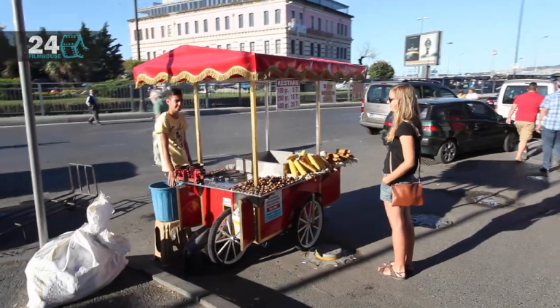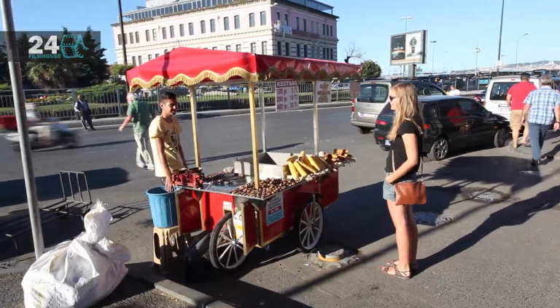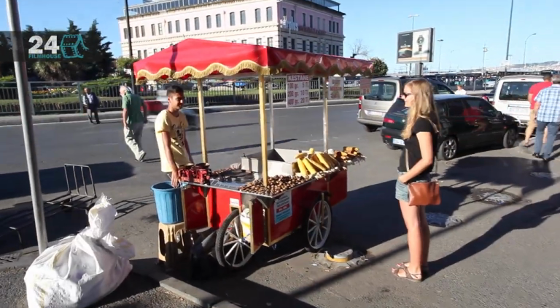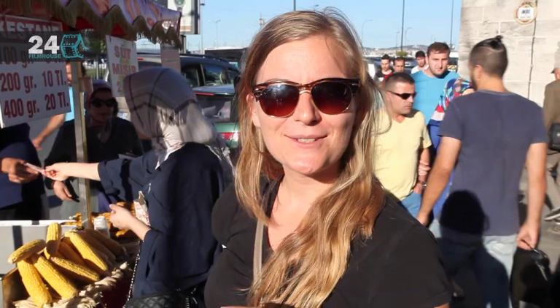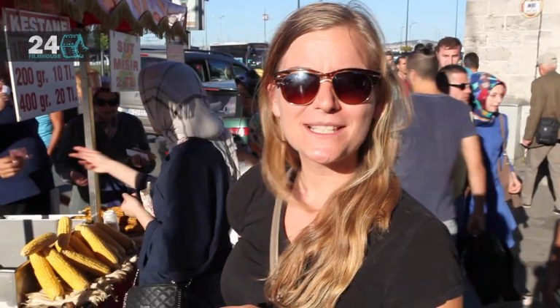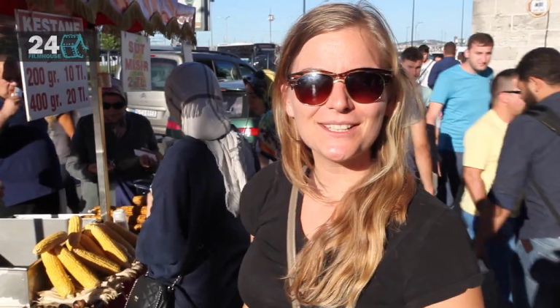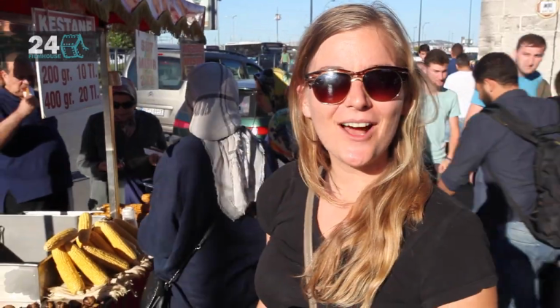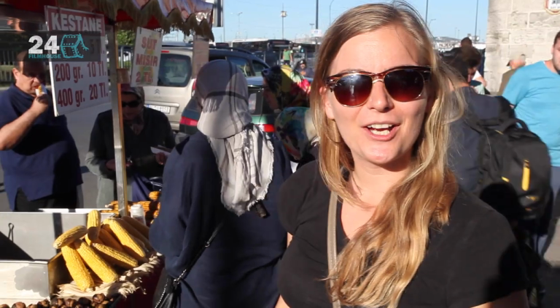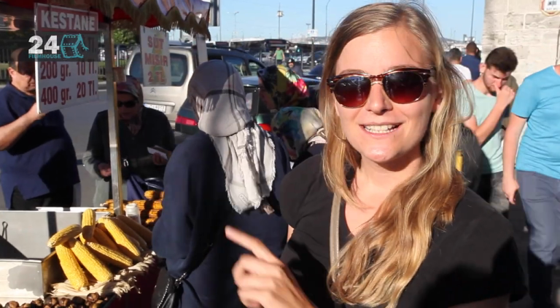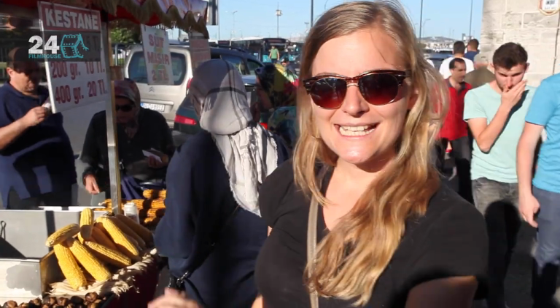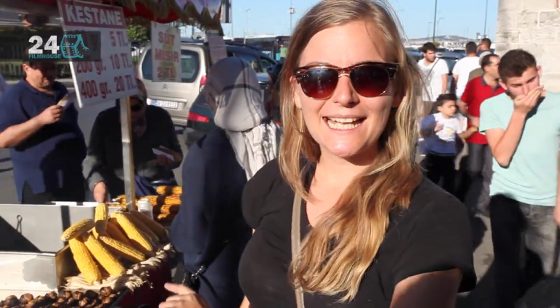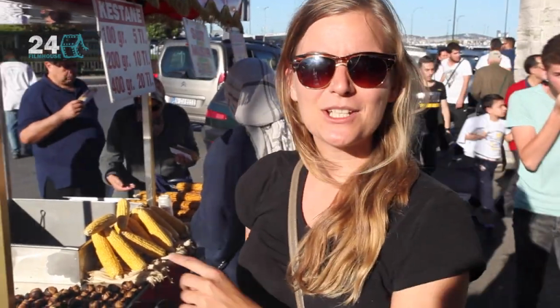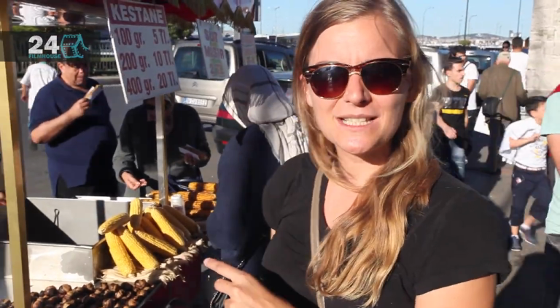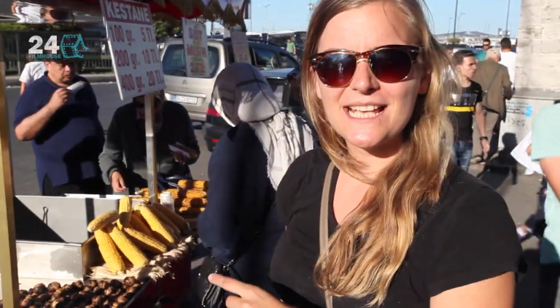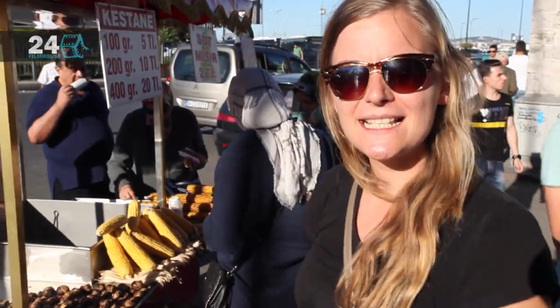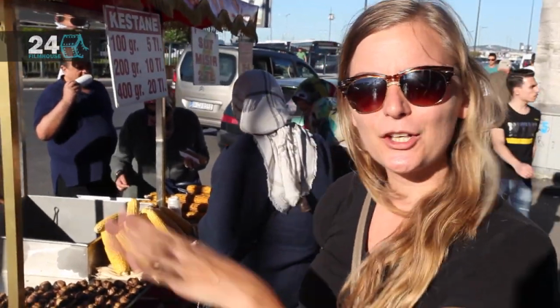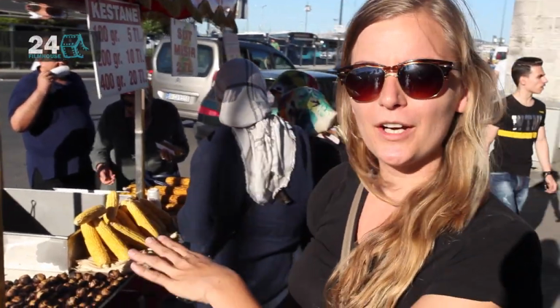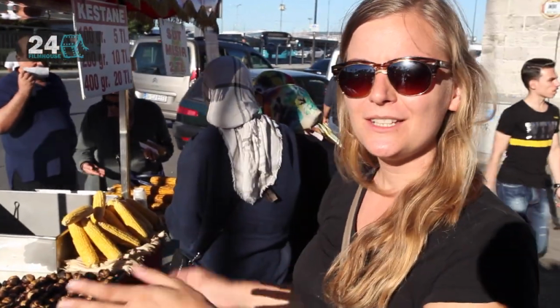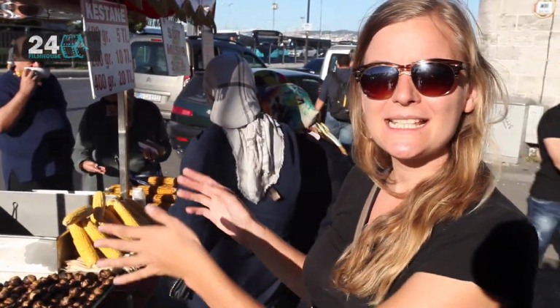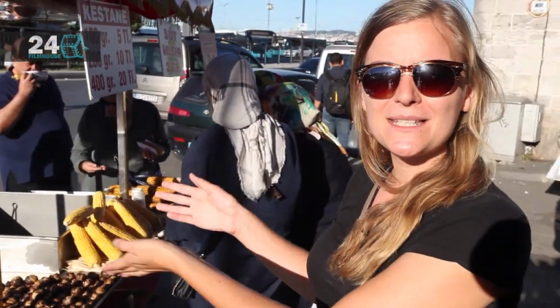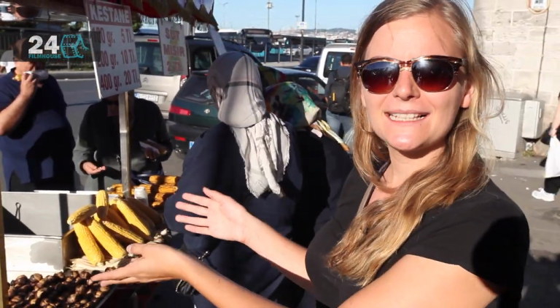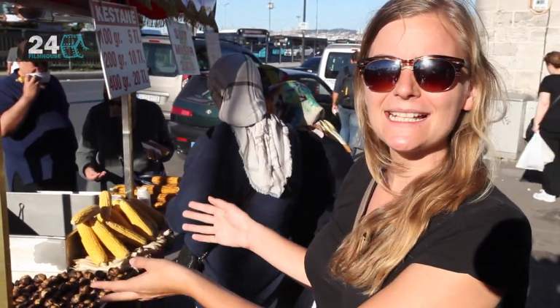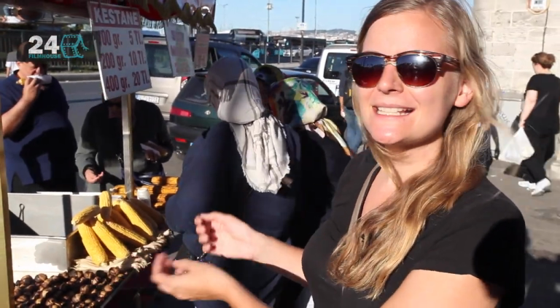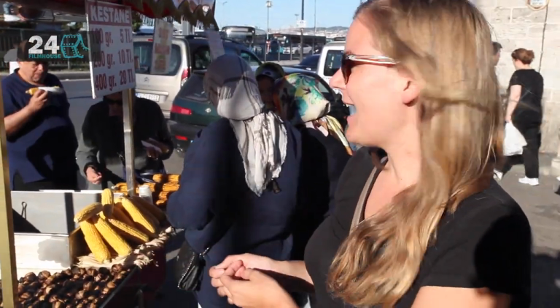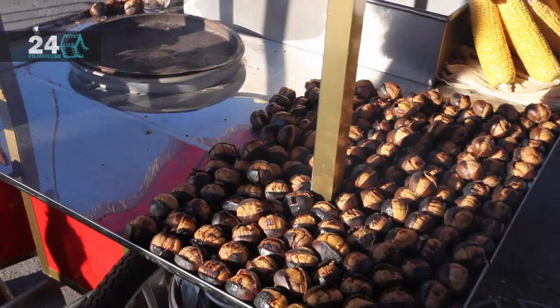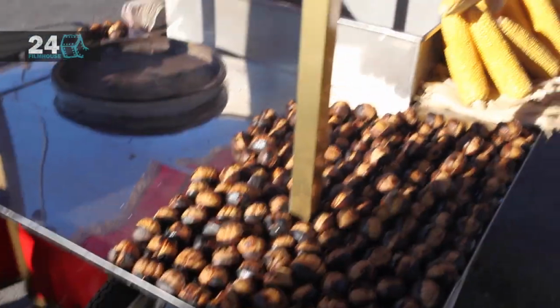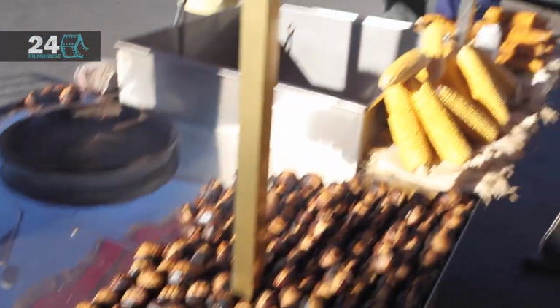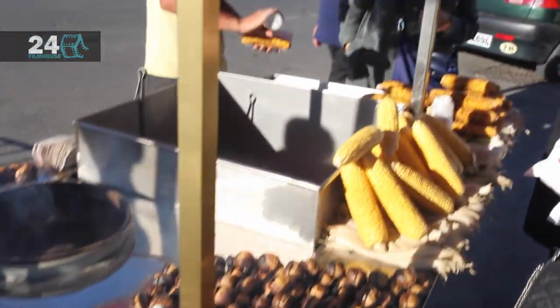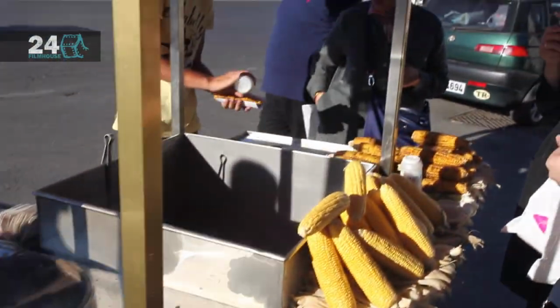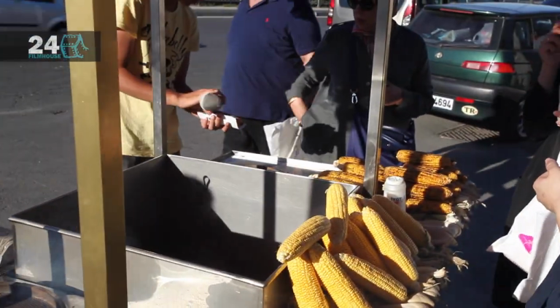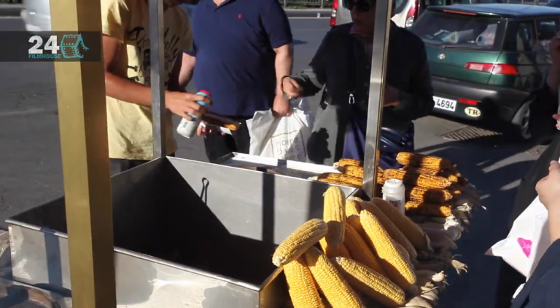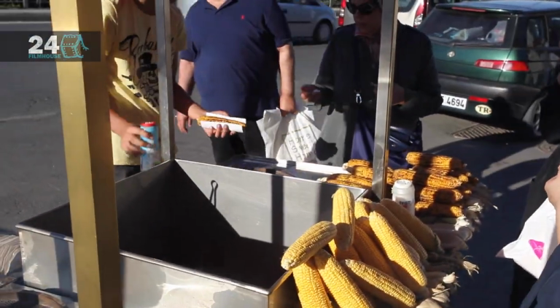Two popular street foods in Turkey are kestane, which are roasted chestnuts, and corn. You usually see them together like this. There are two options for the corn: either boiled or grilled.